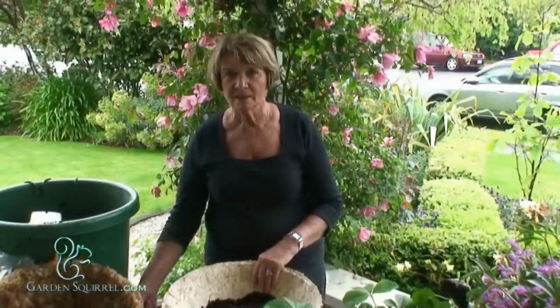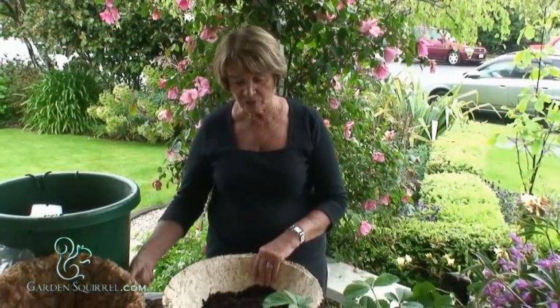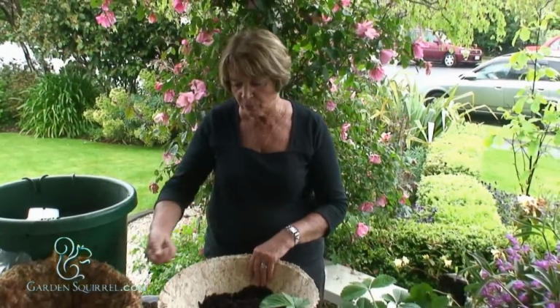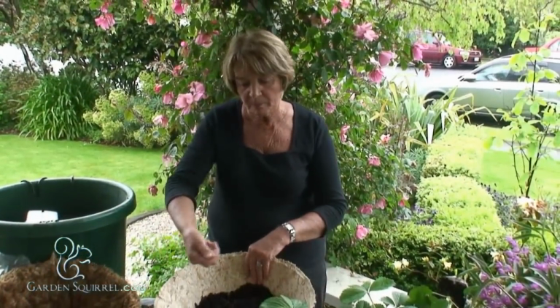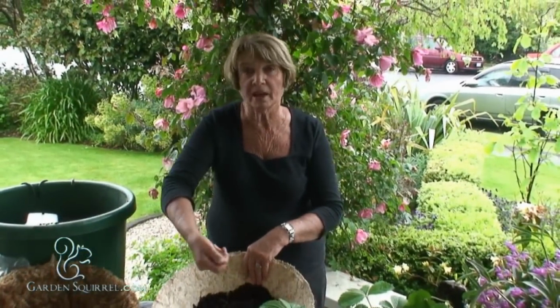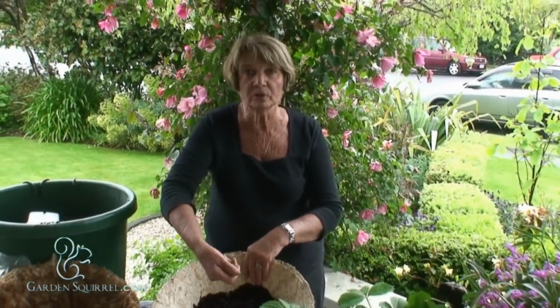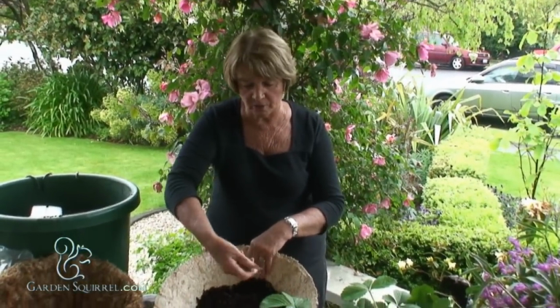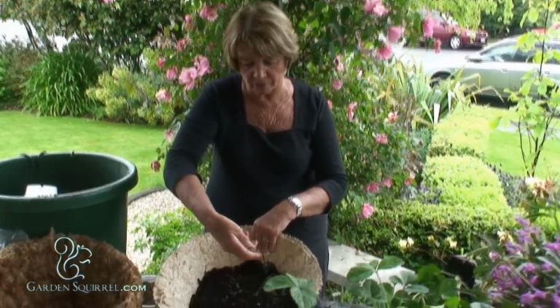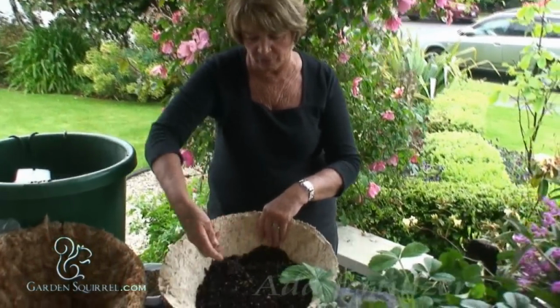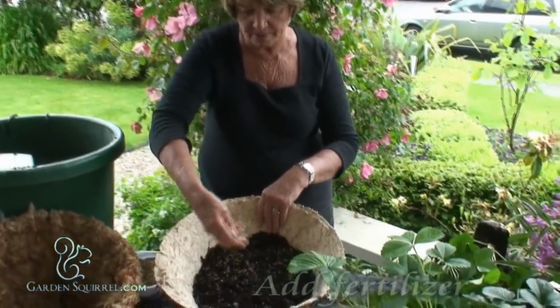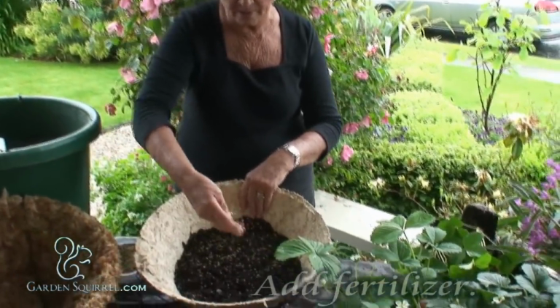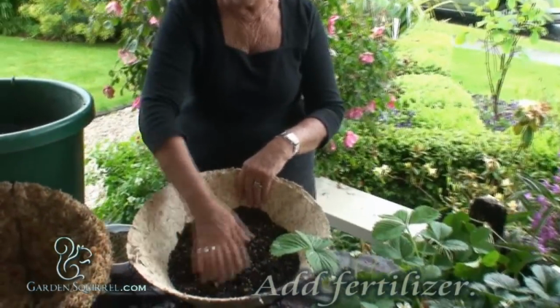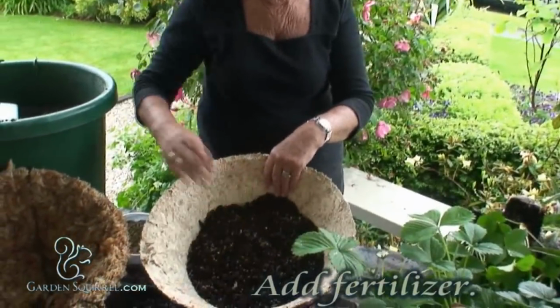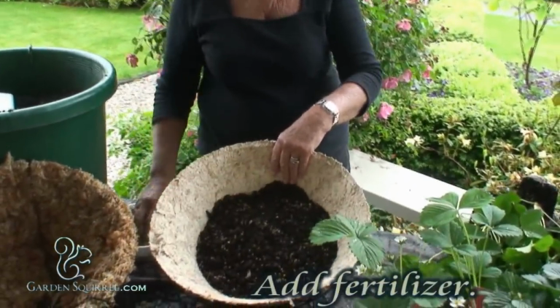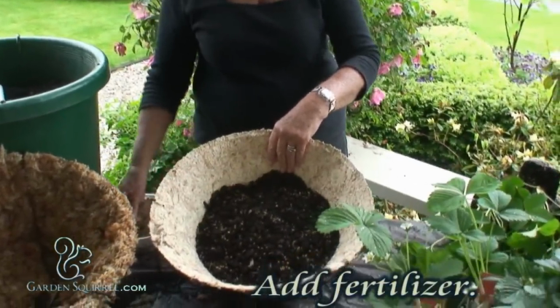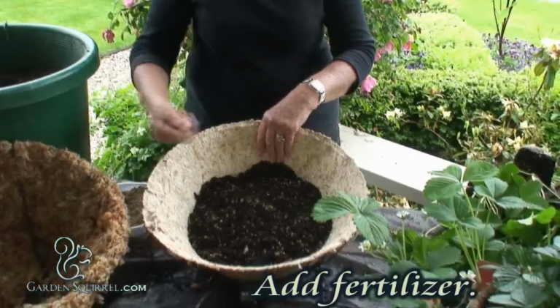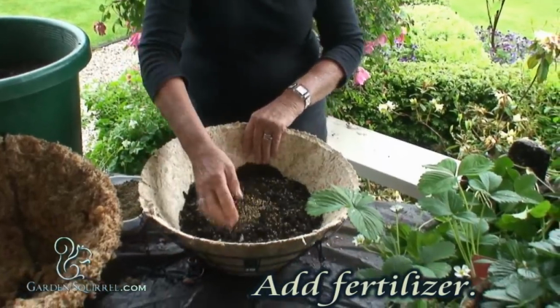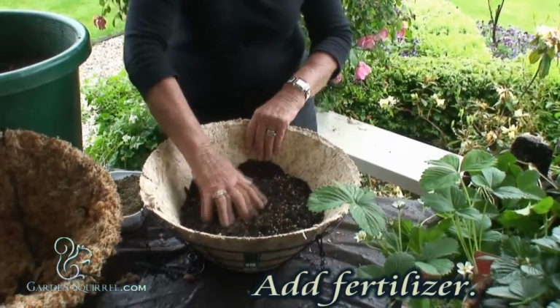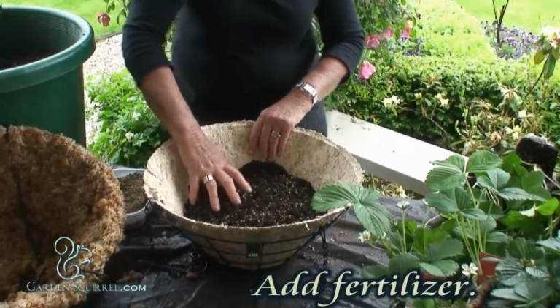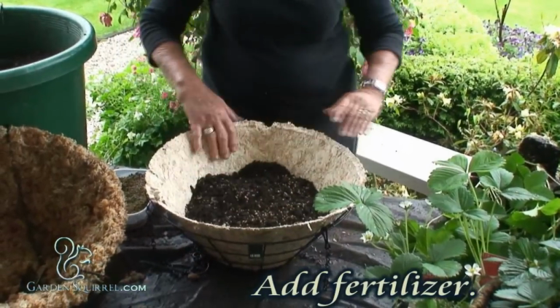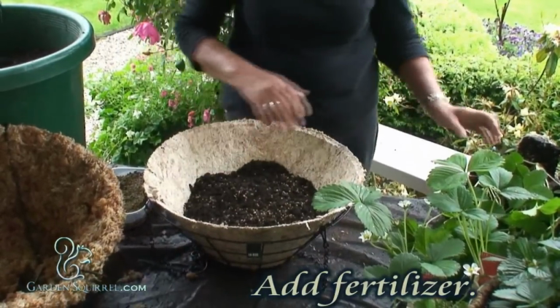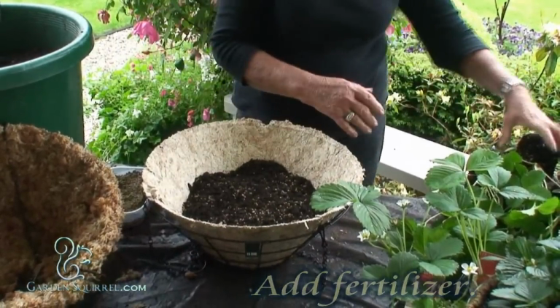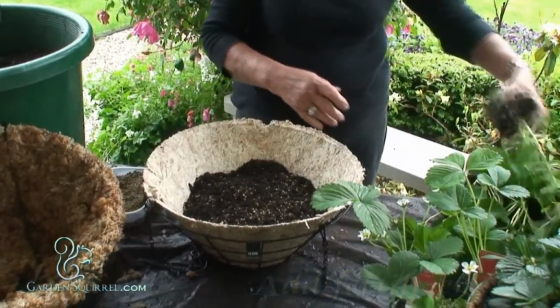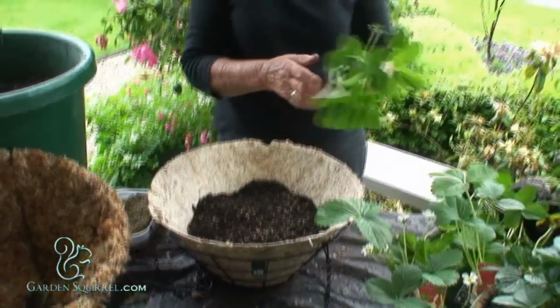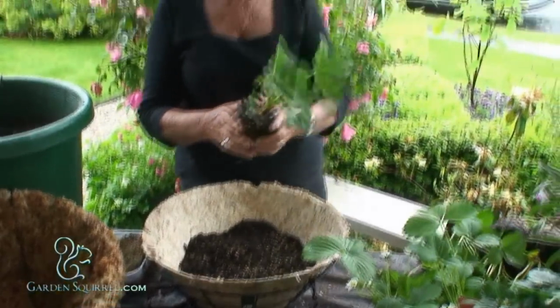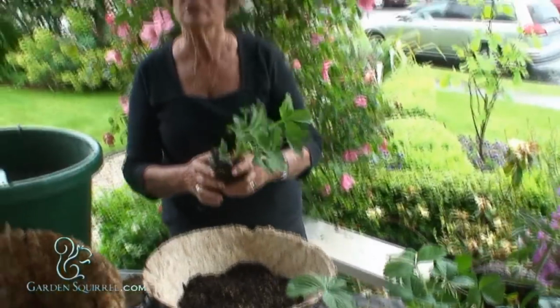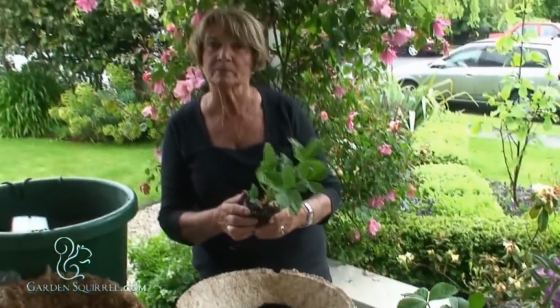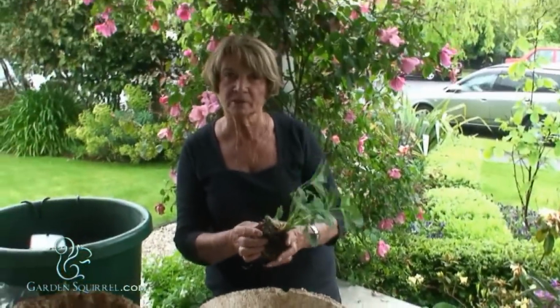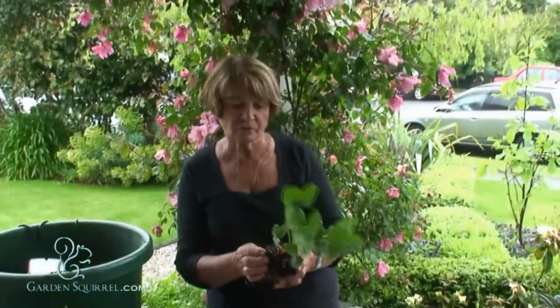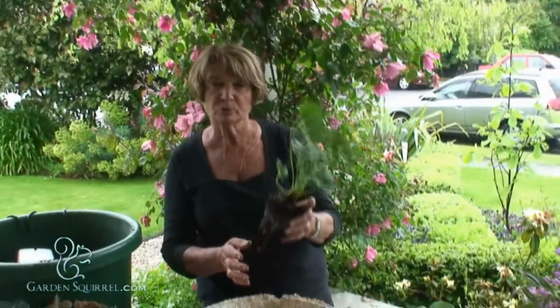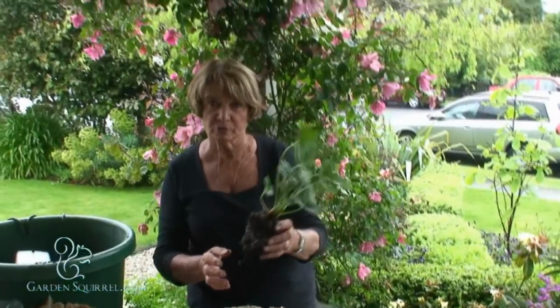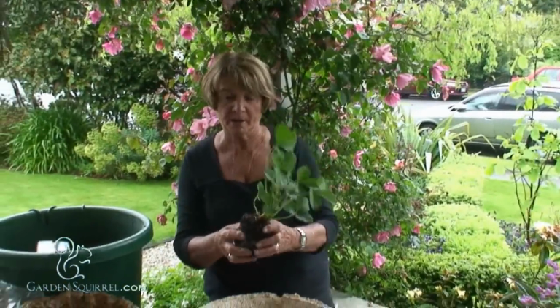Next I'm going to place a handful of slow-release fertiliser. Then I shall start planting around the sides with my strawberry plant.